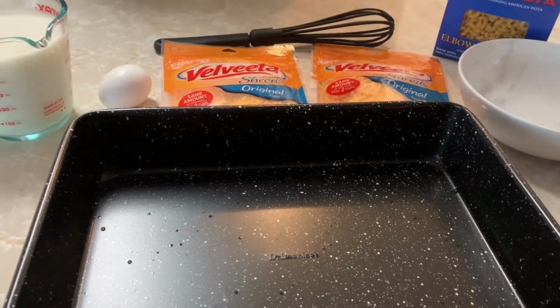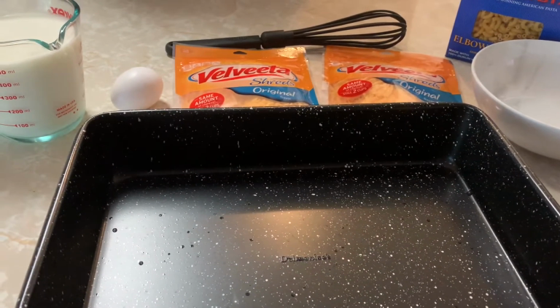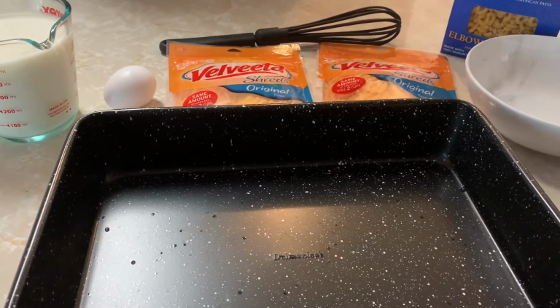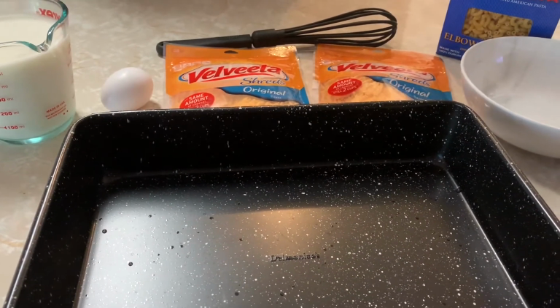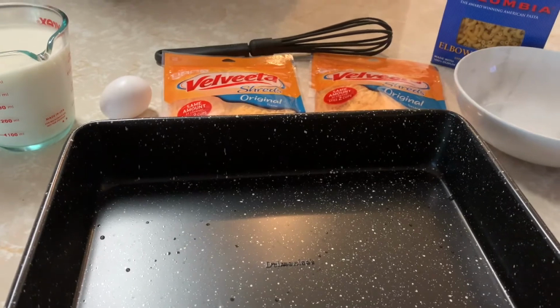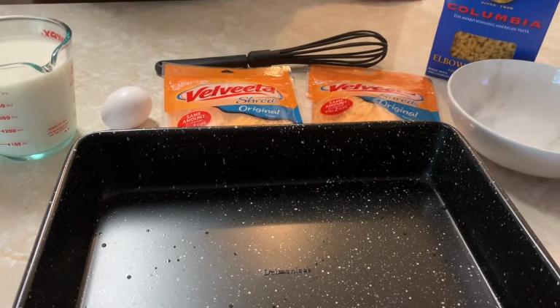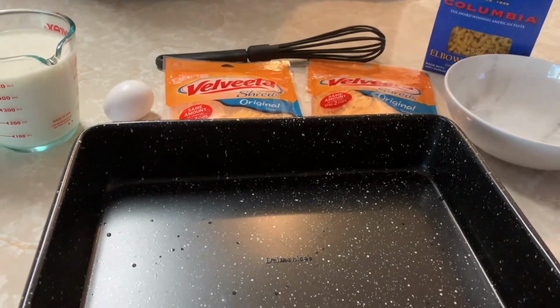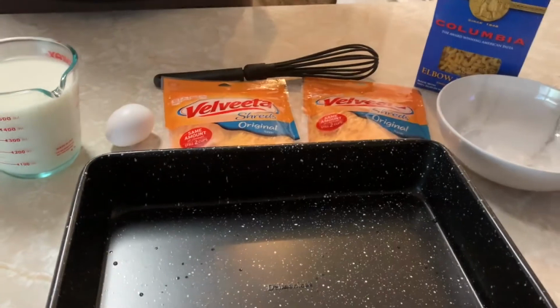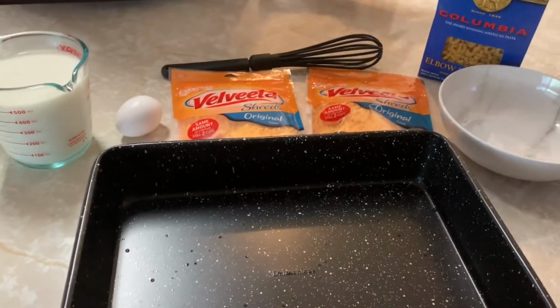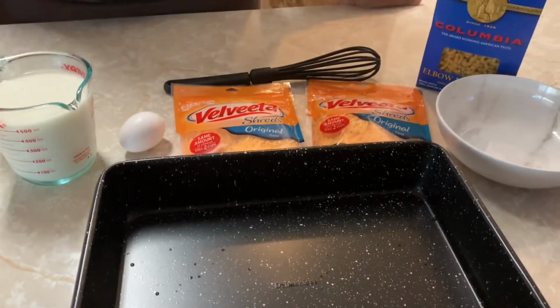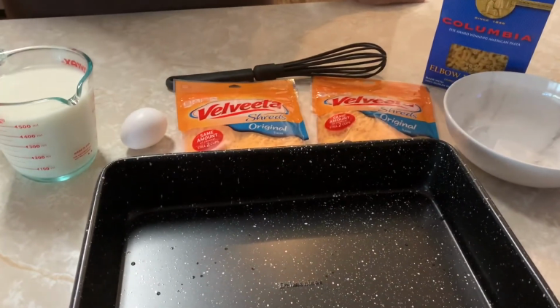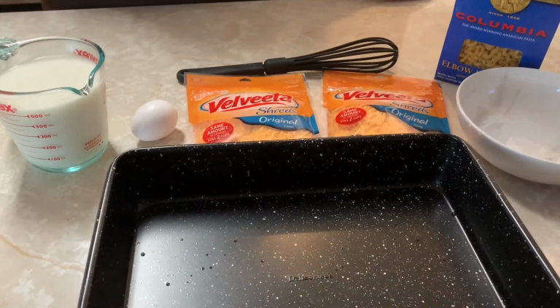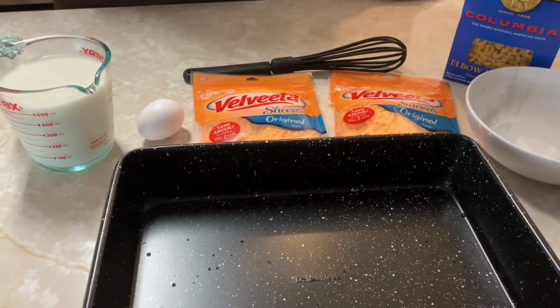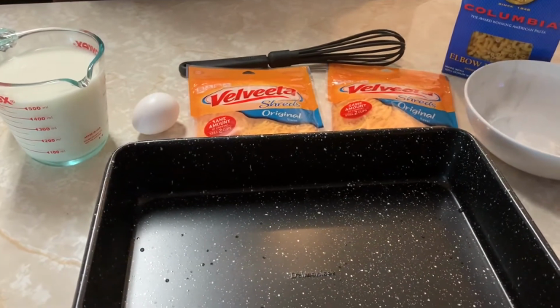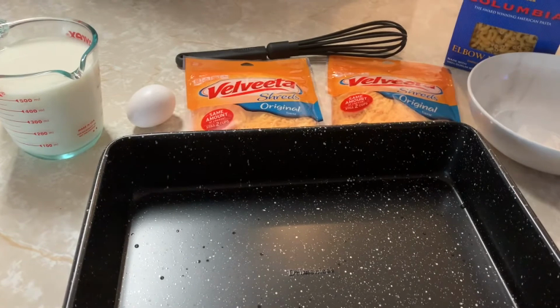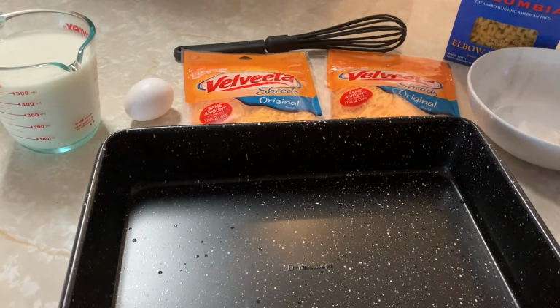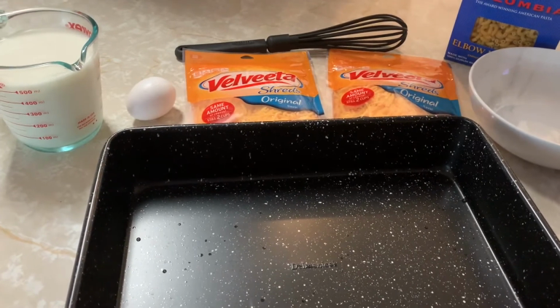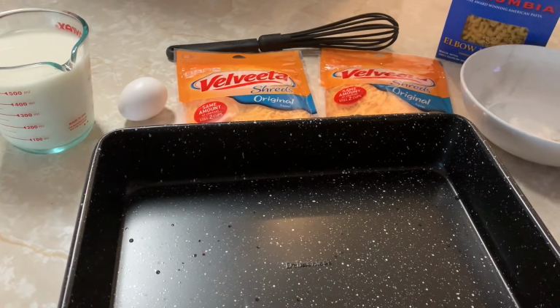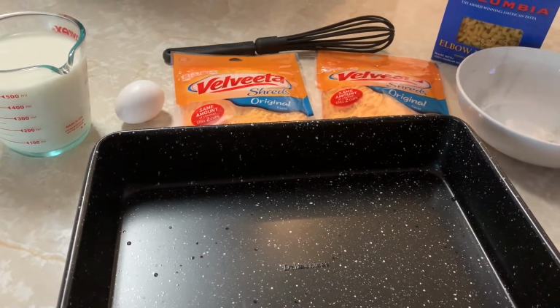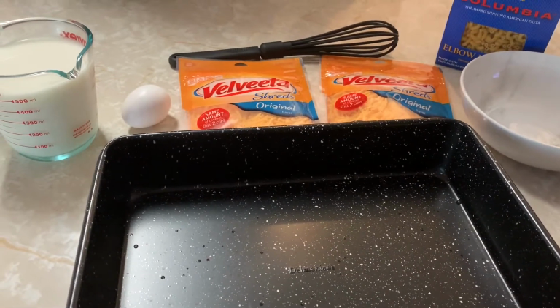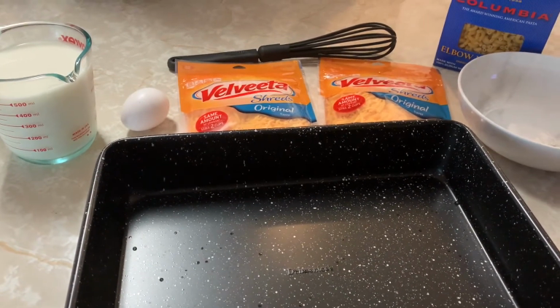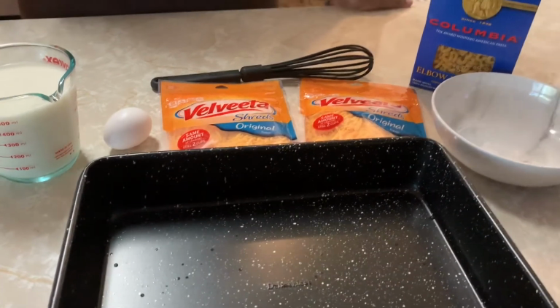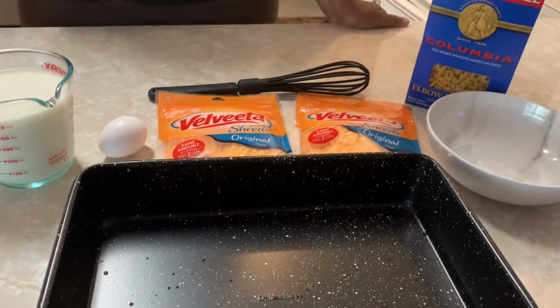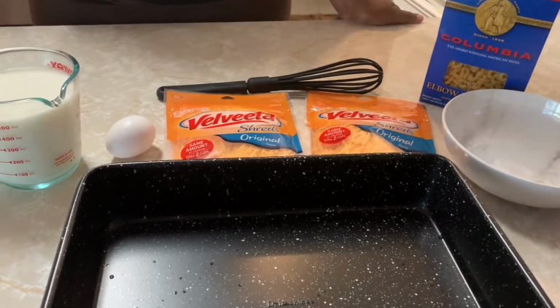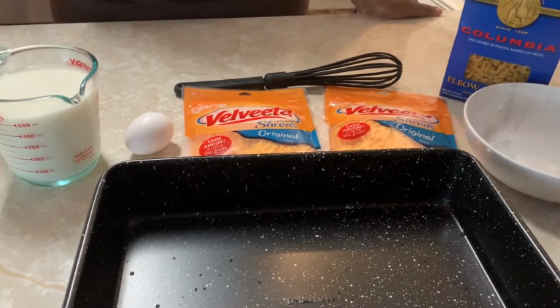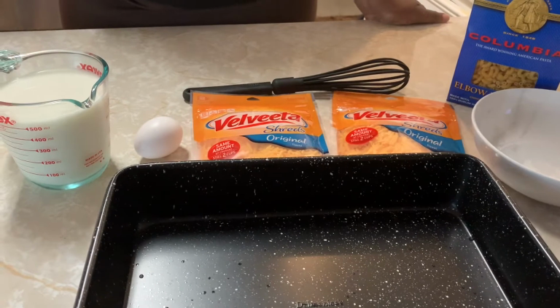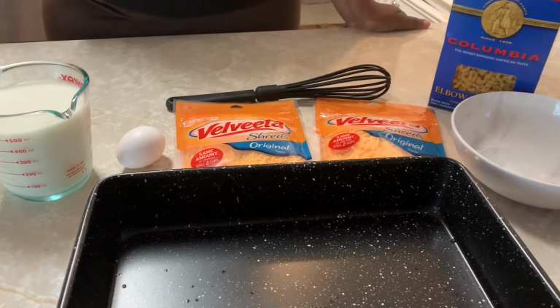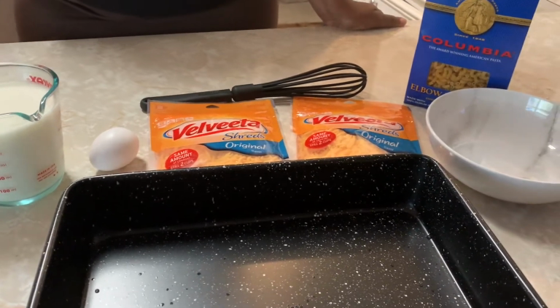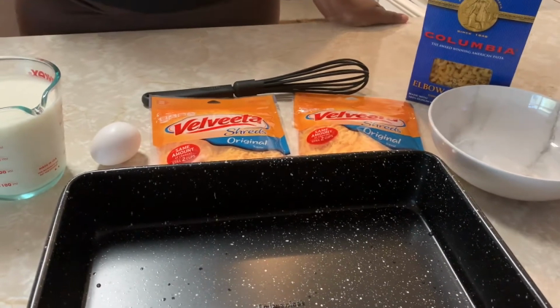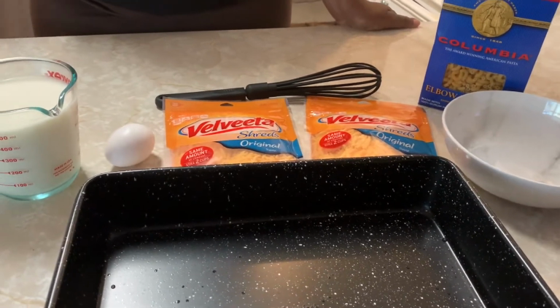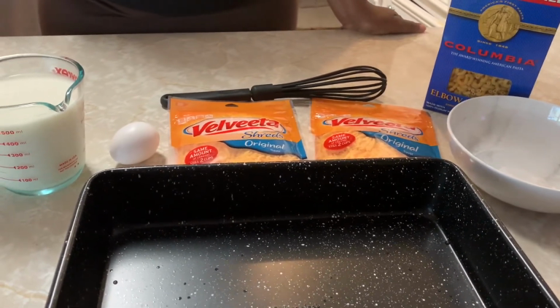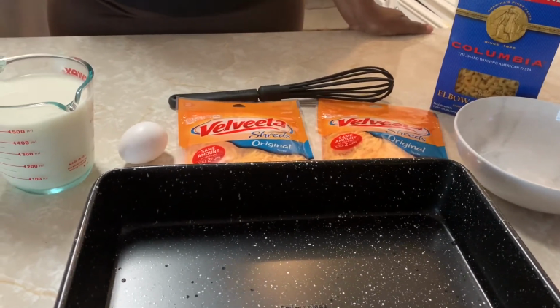Welcome back to my channel. I want to send a shout-out to xx shy kitty xx — she requested me to make some macaroni and cheese, and I want to honor every request that I possibly can when I can do it.